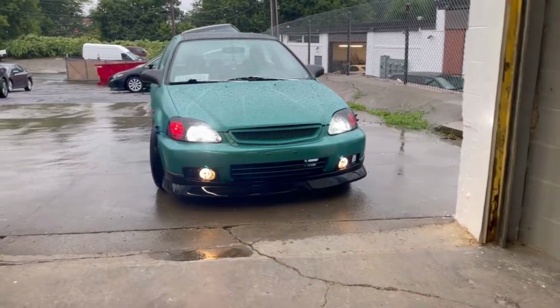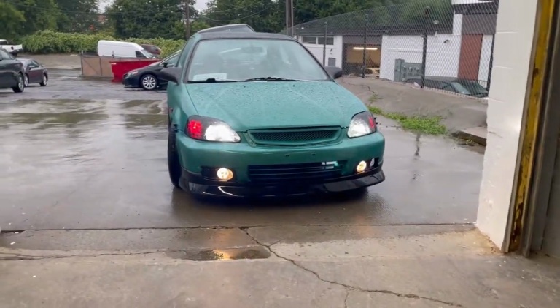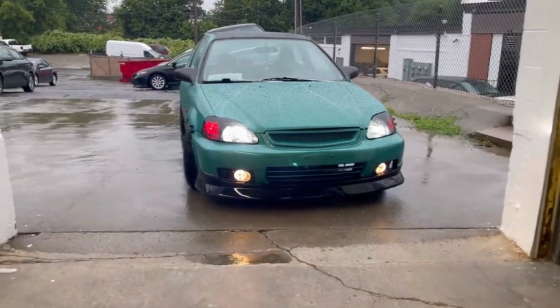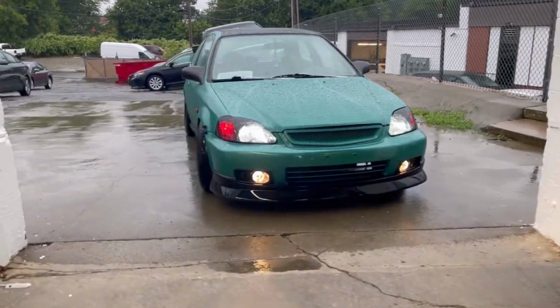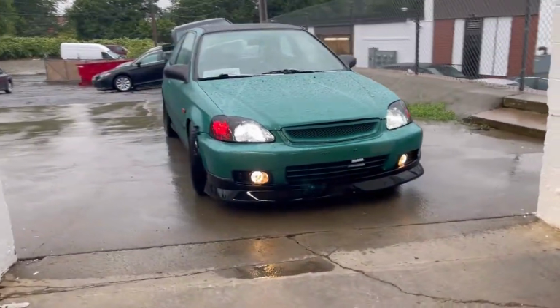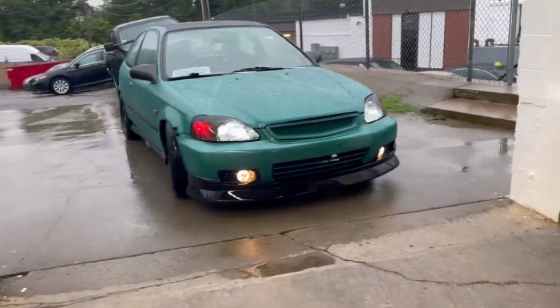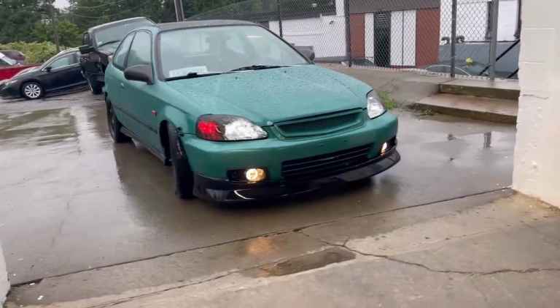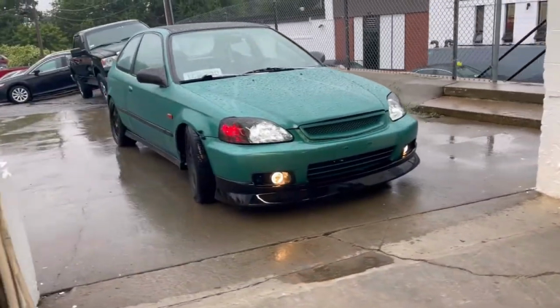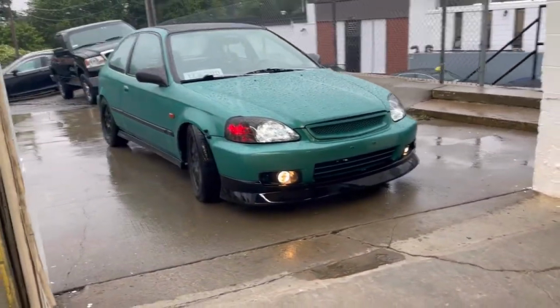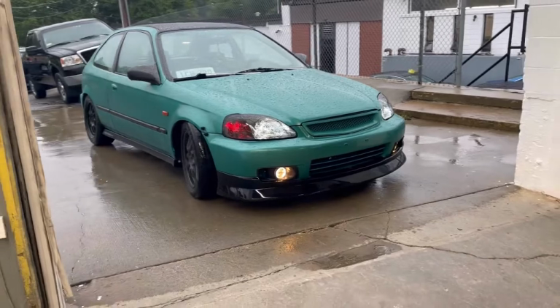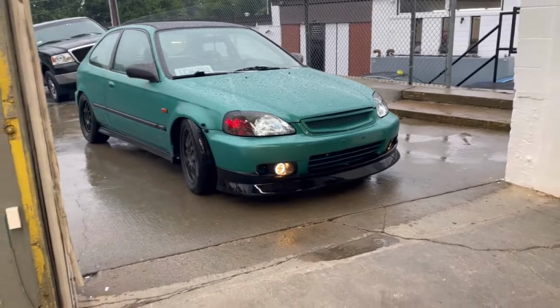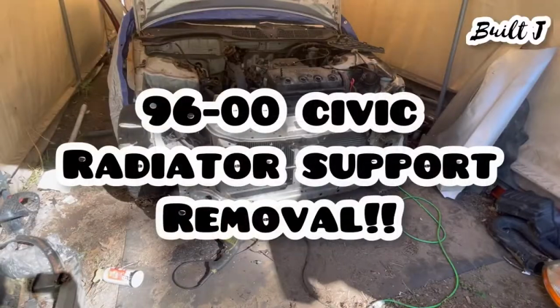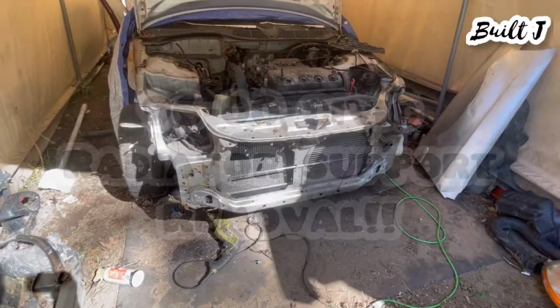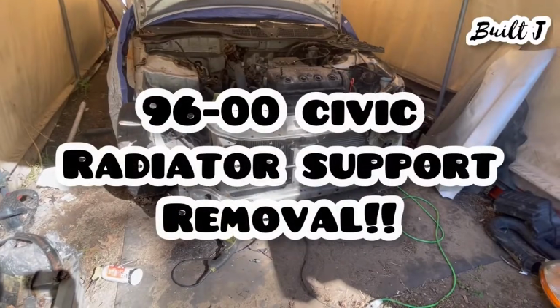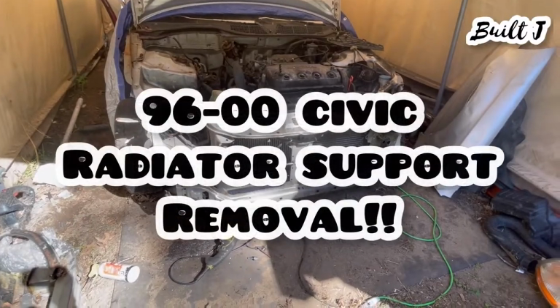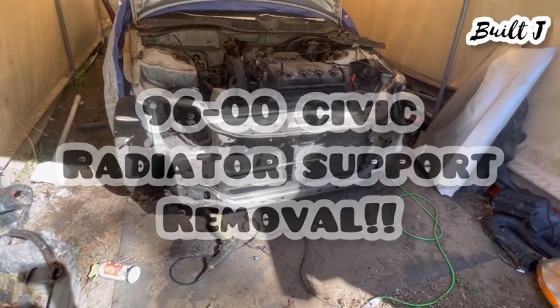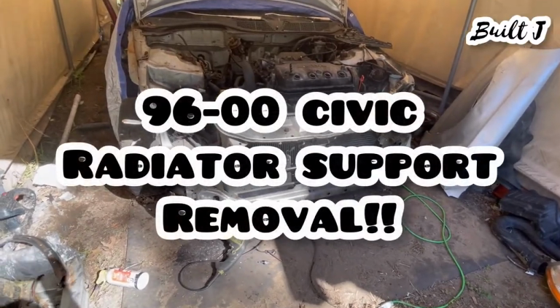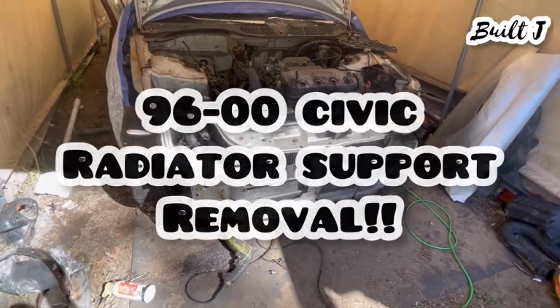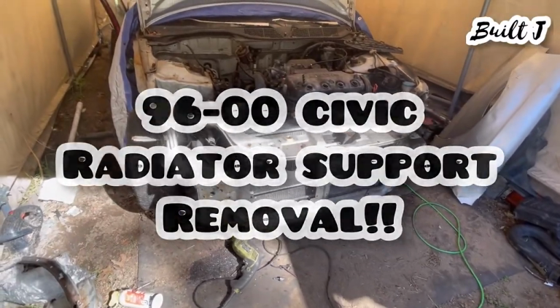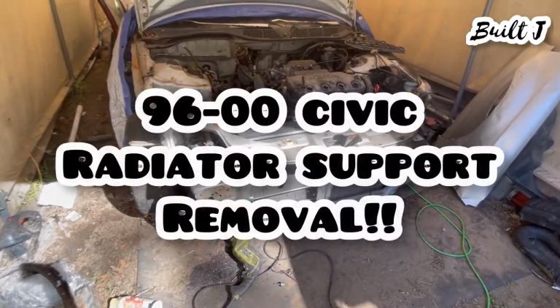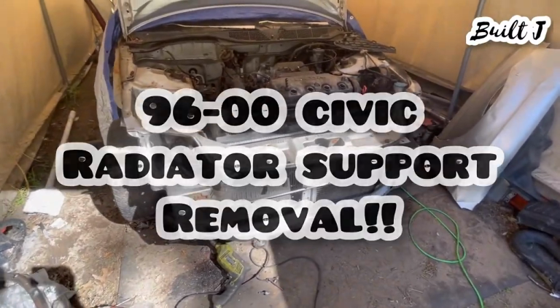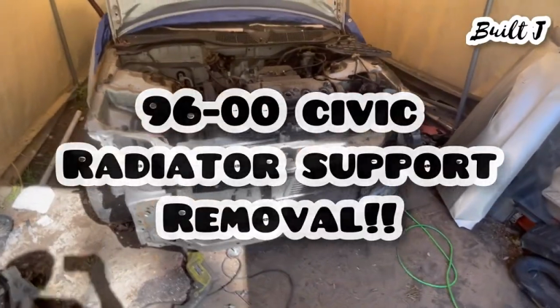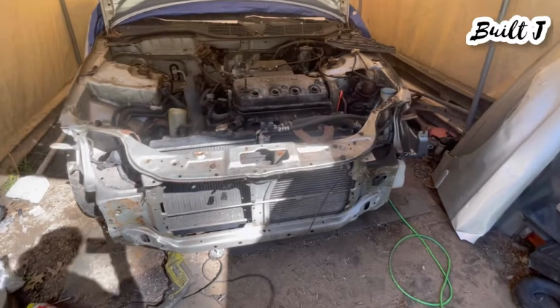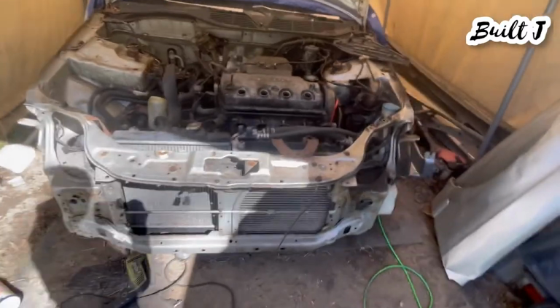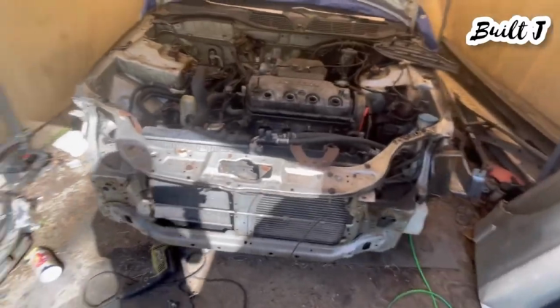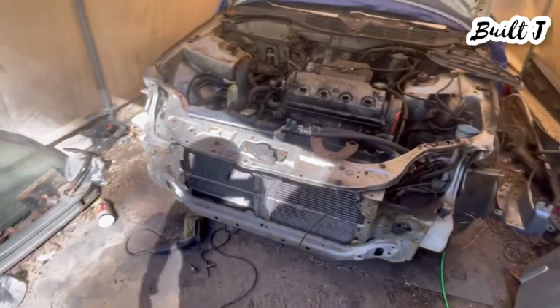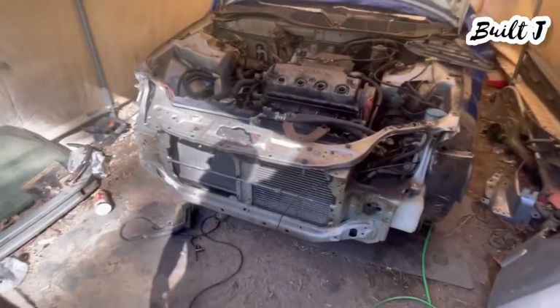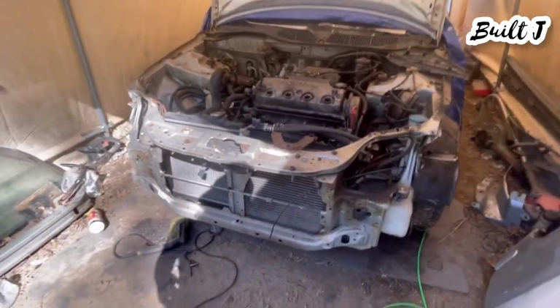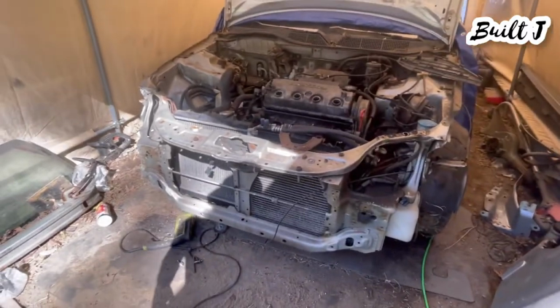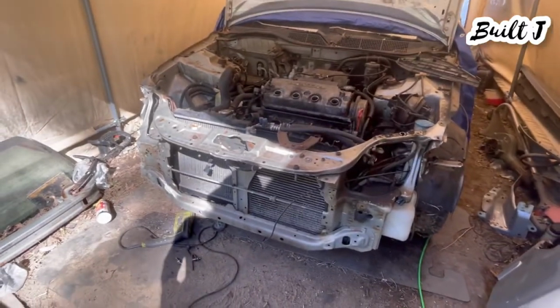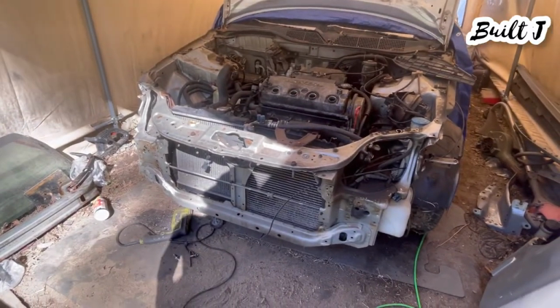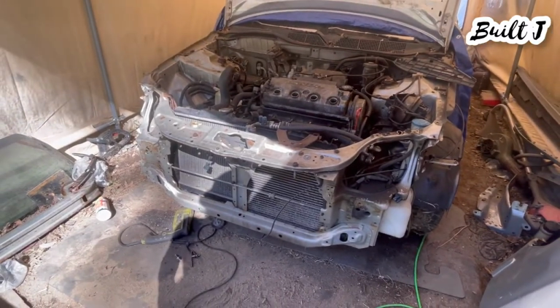Good morning. What is up guys, thanks for tuning in. Today we have a short video on how to remove a radiator support.